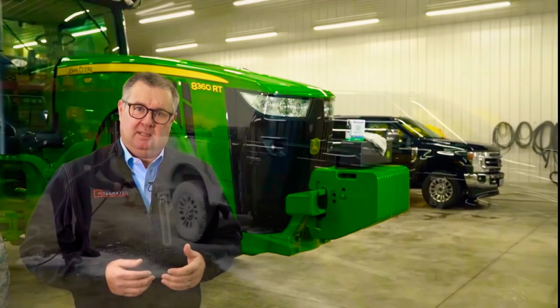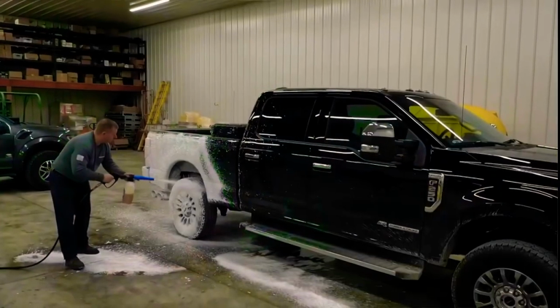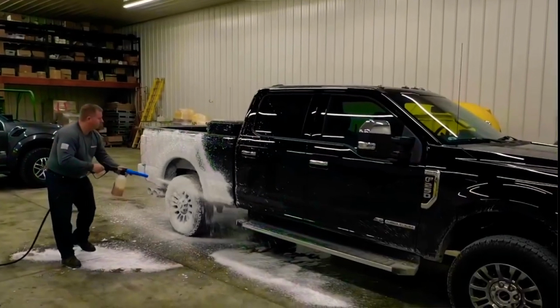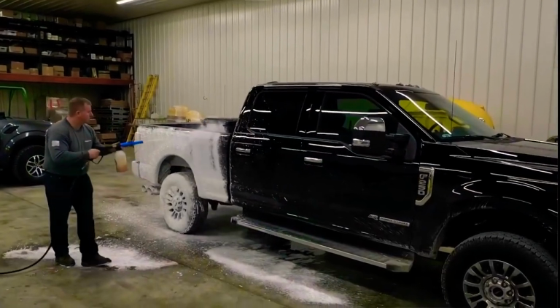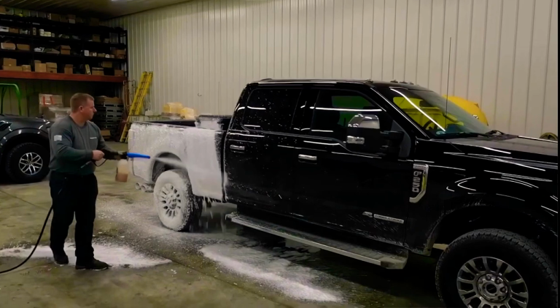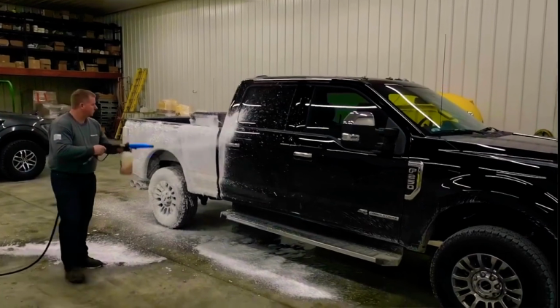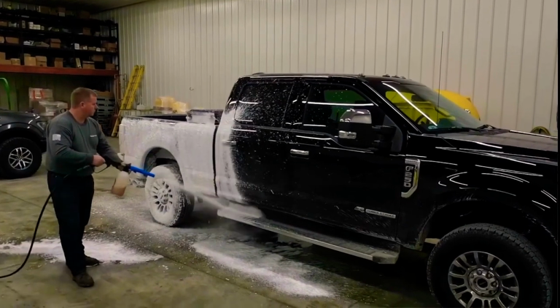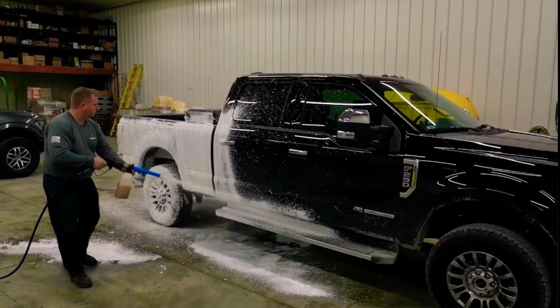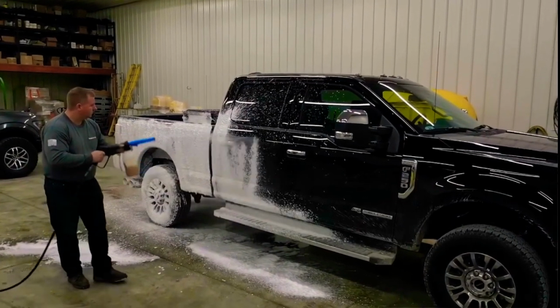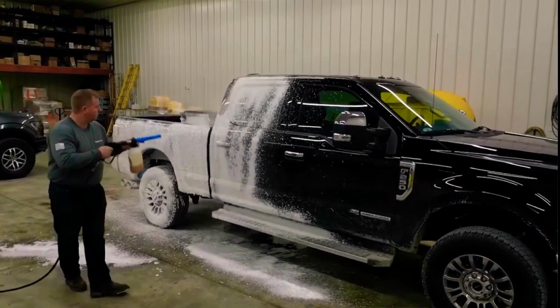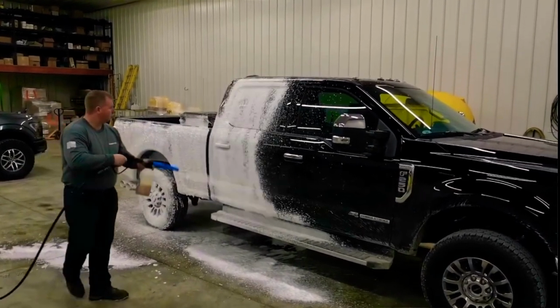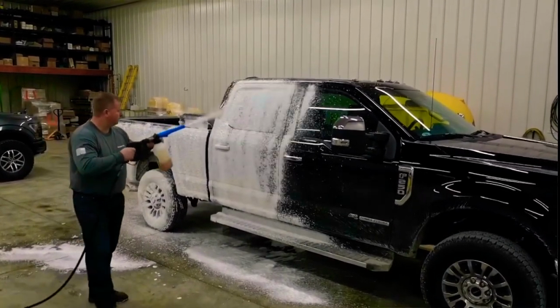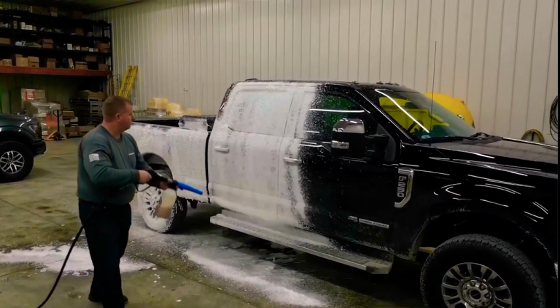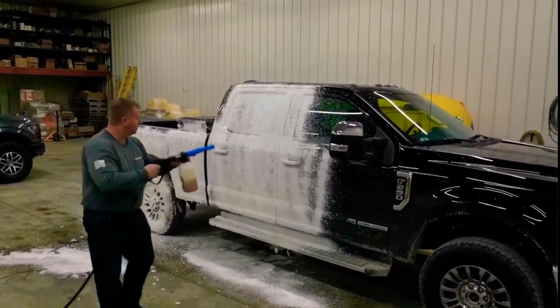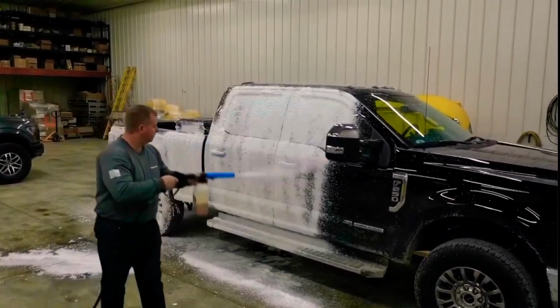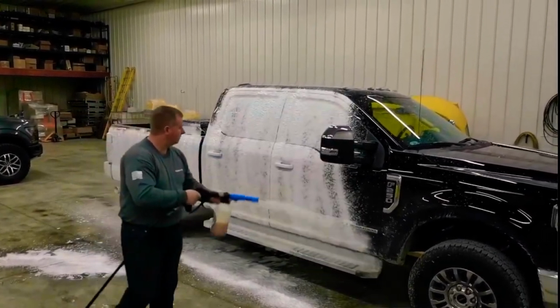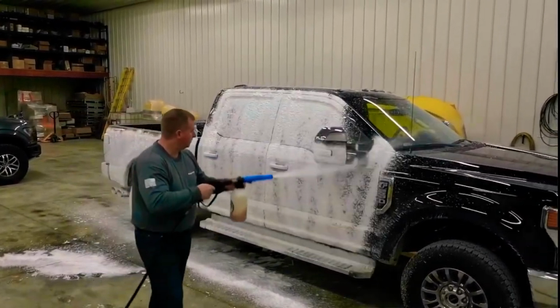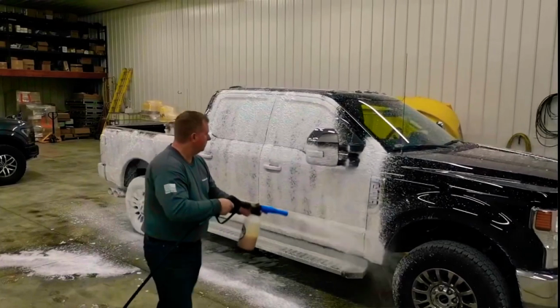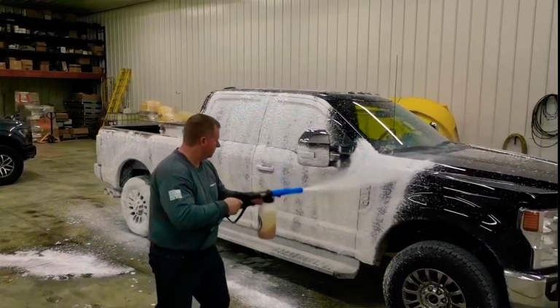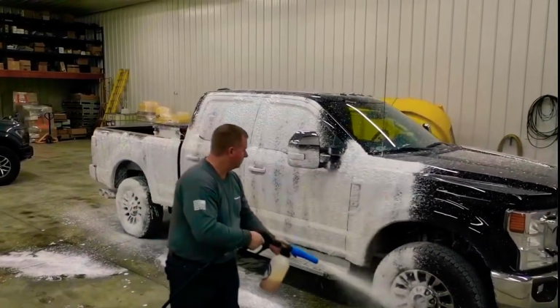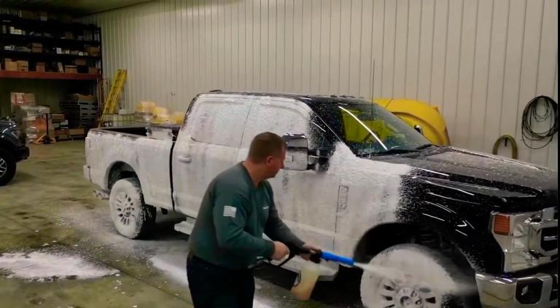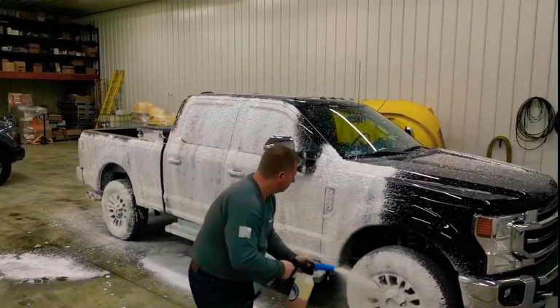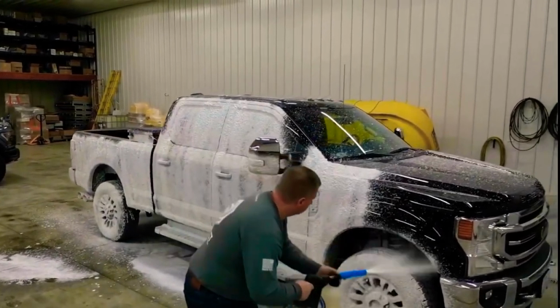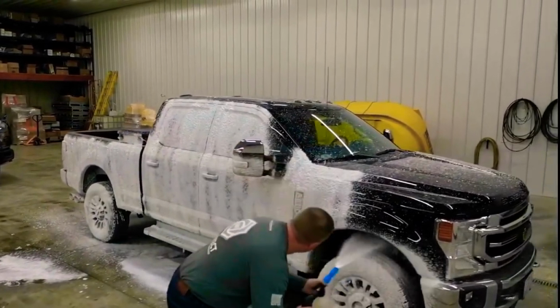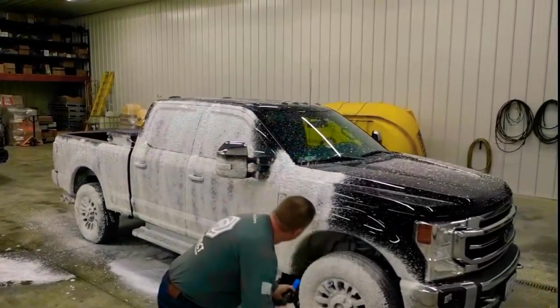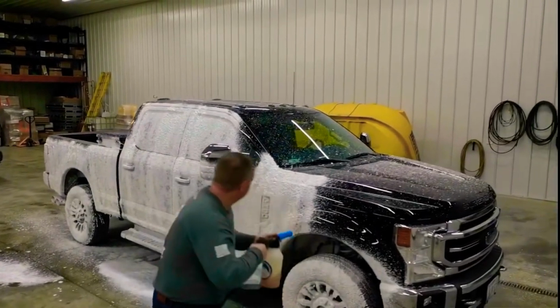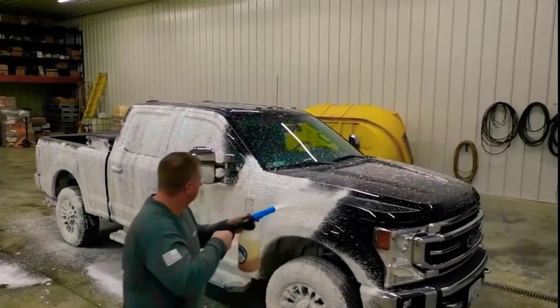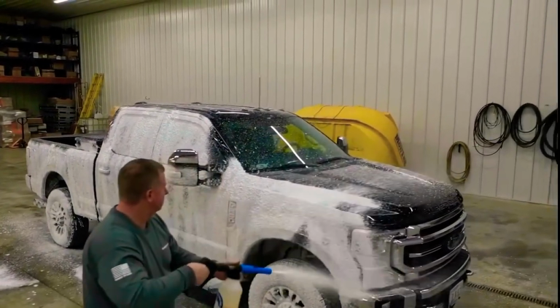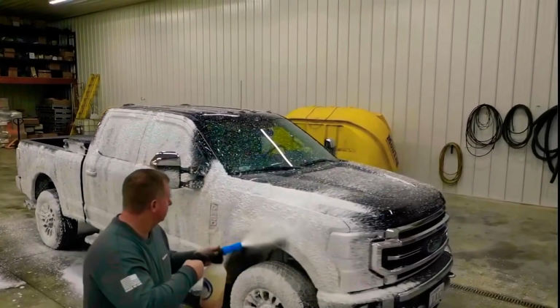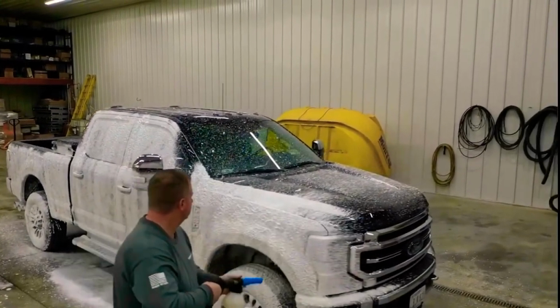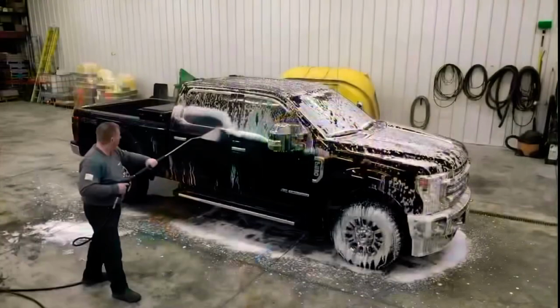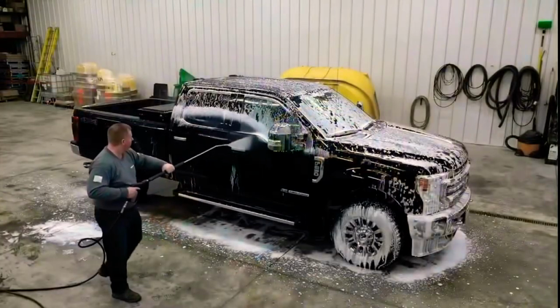And what it does — it's unlike a five-gallon bucket and some dish soap. It's a little better than that. I wanted to bring in a professional to share a little bit of the inside on how some of this new technology works.